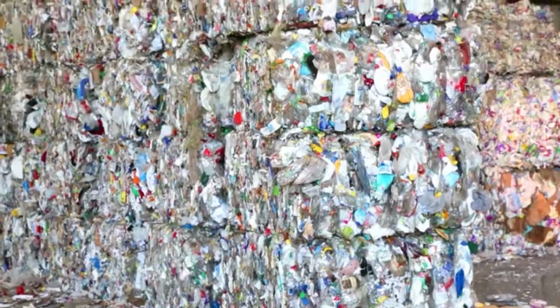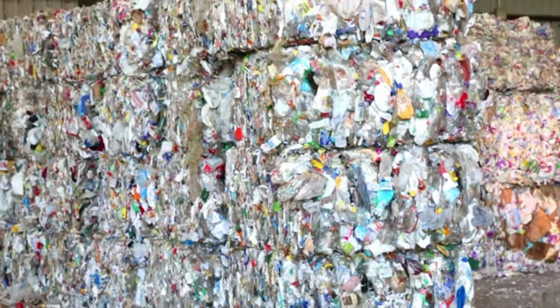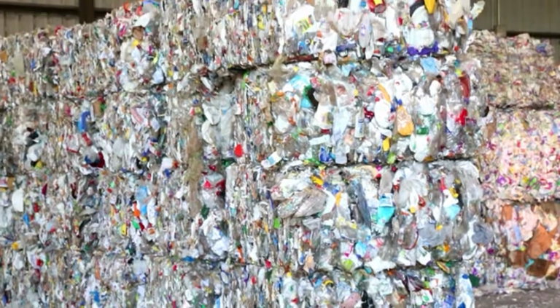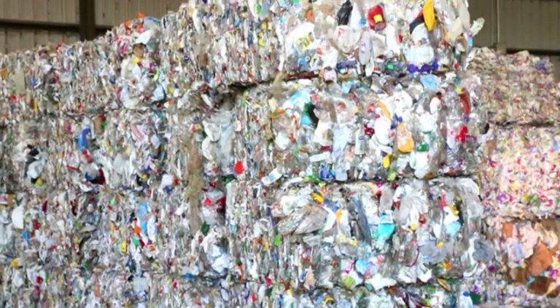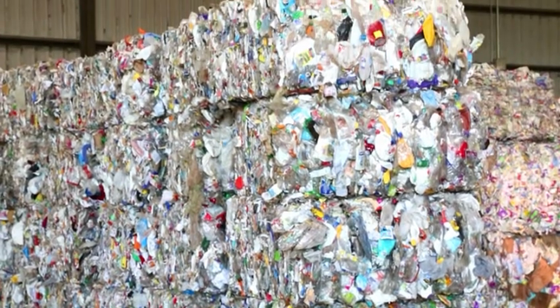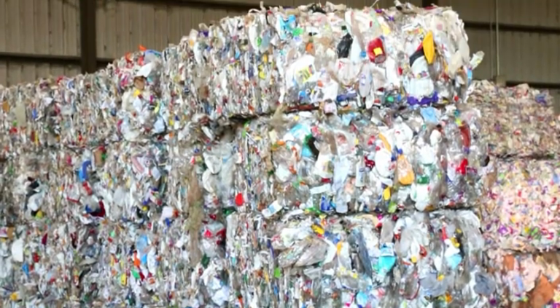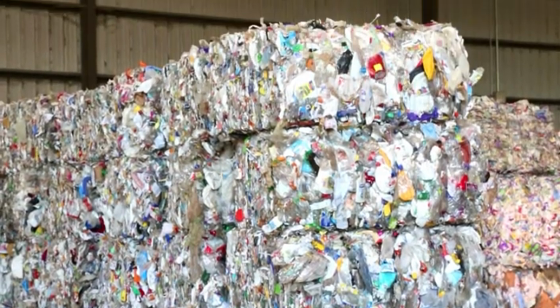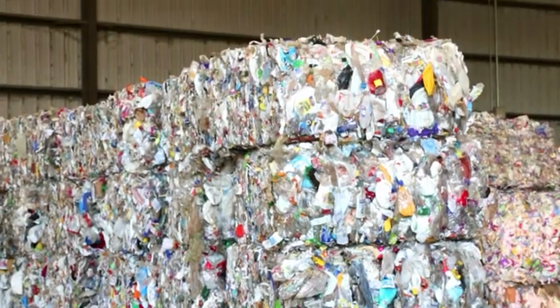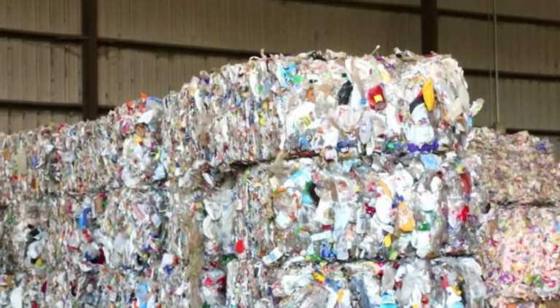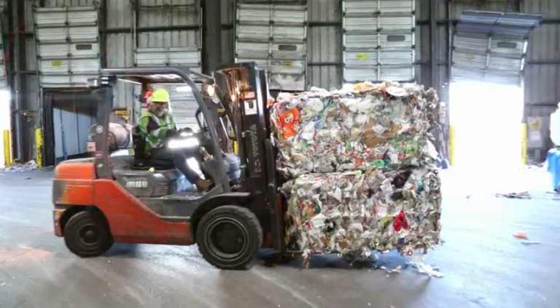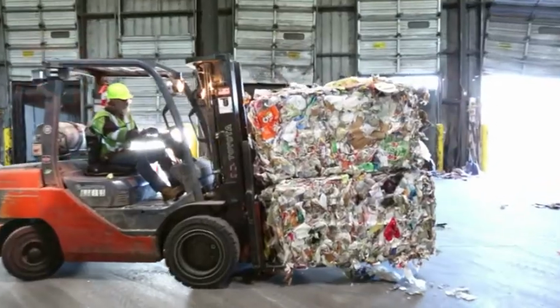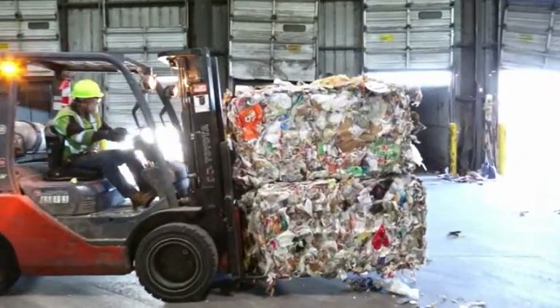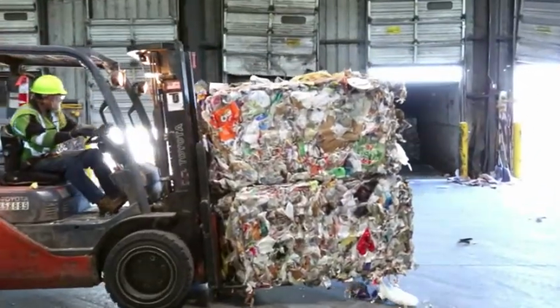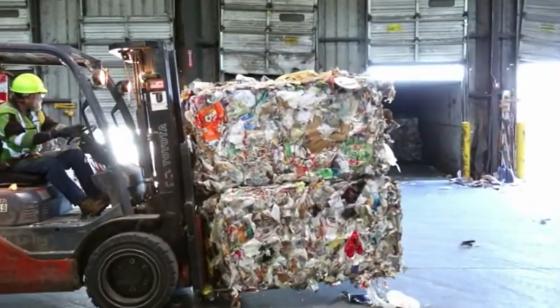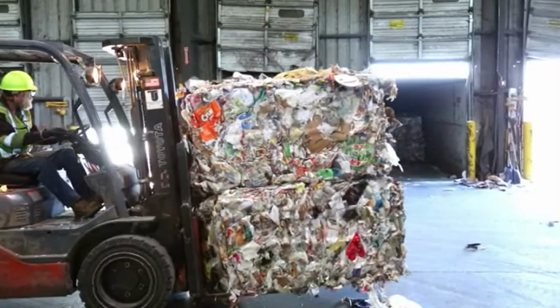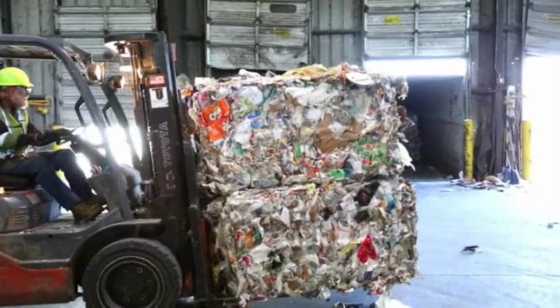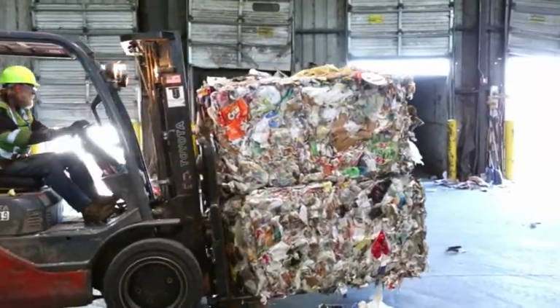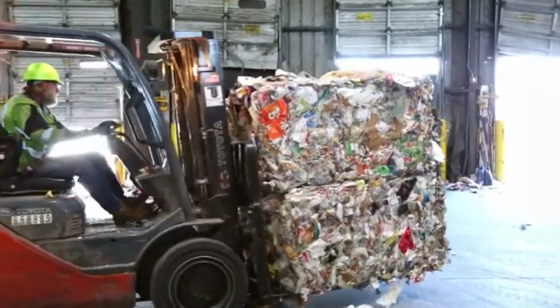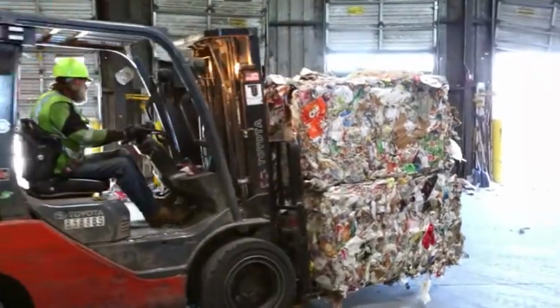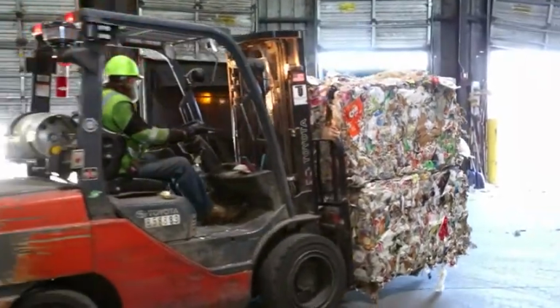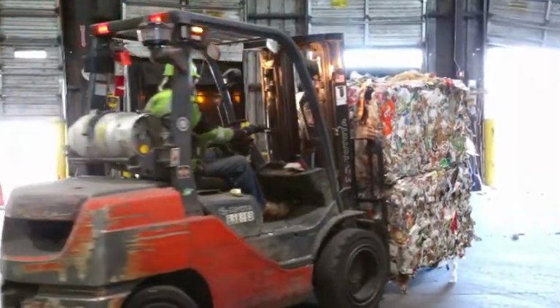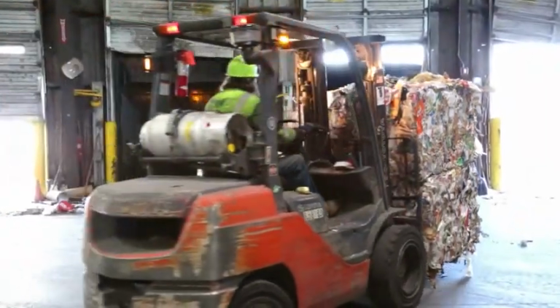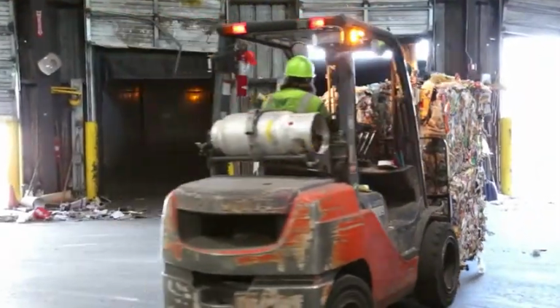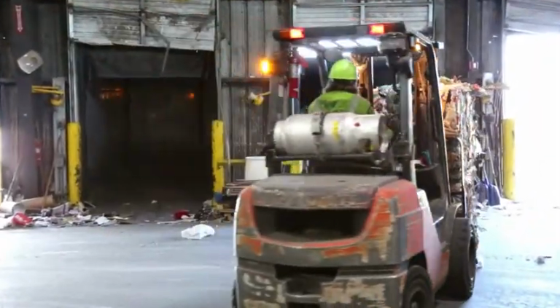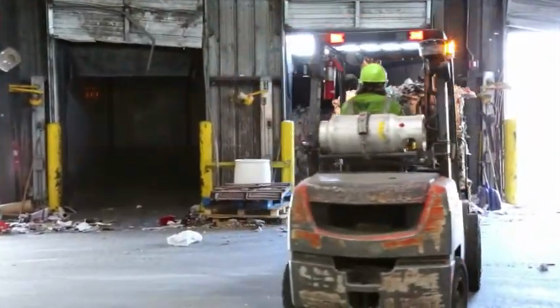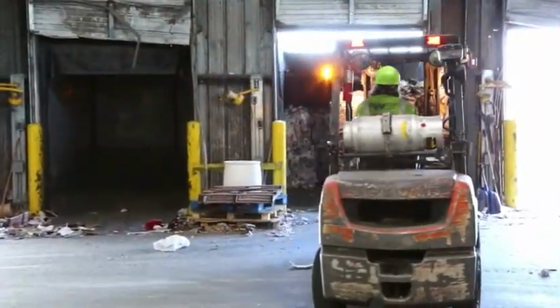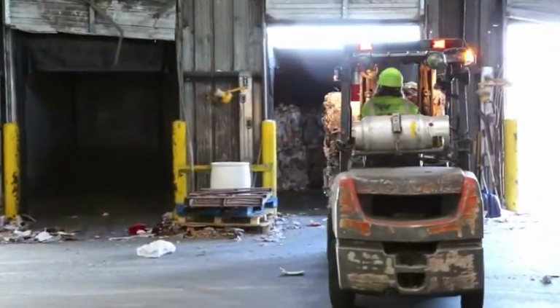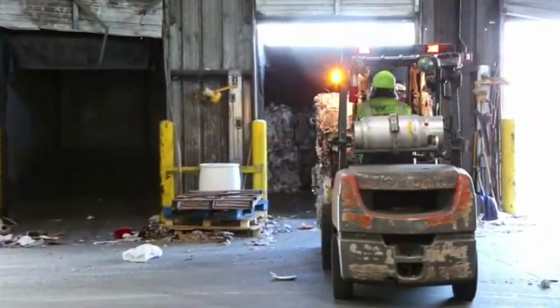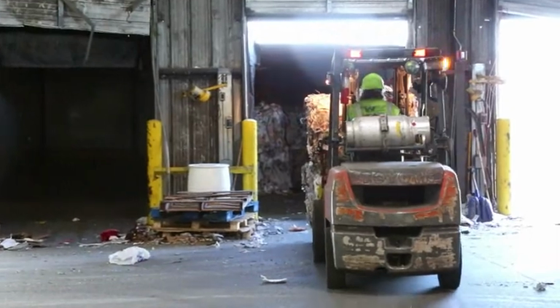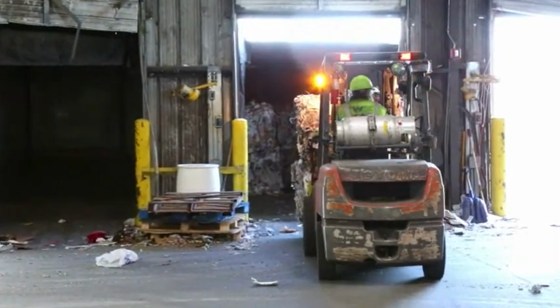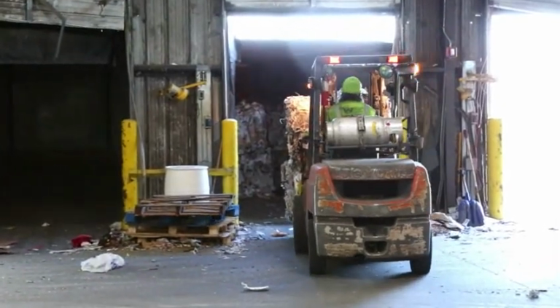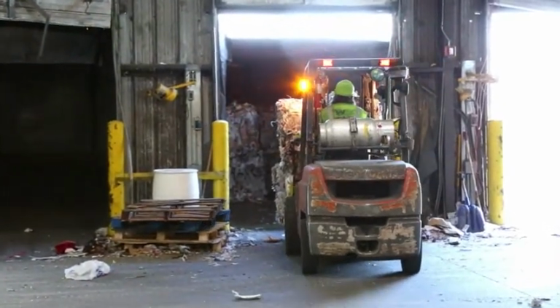At the end, all of the materials are baled for shipment to a manufacturer, who will turn them into a new product. Each week, thousands of pounds of baled plastics are loaded onto trucks and shipped to a processor for recycling.